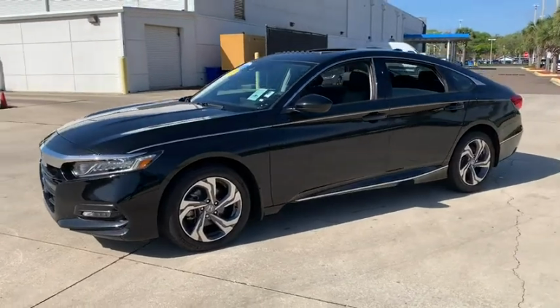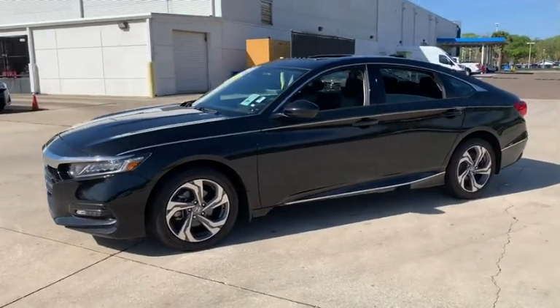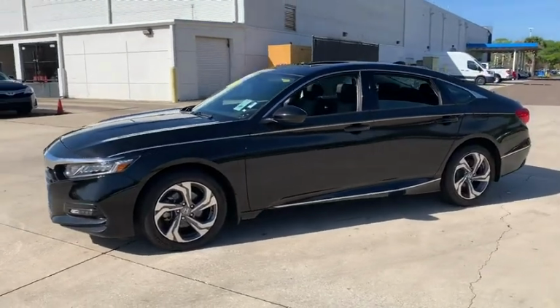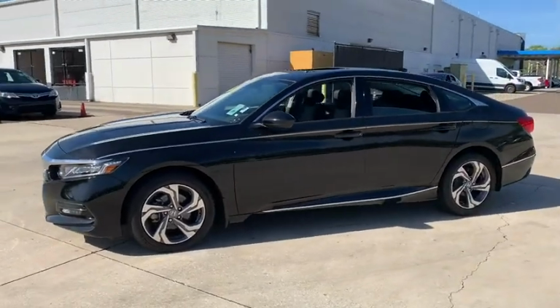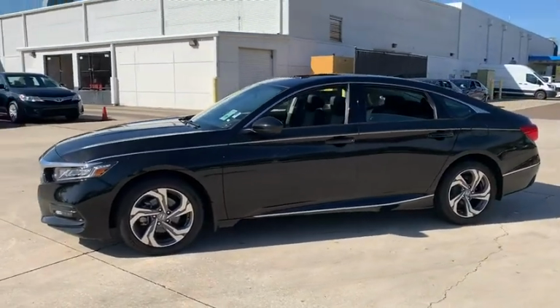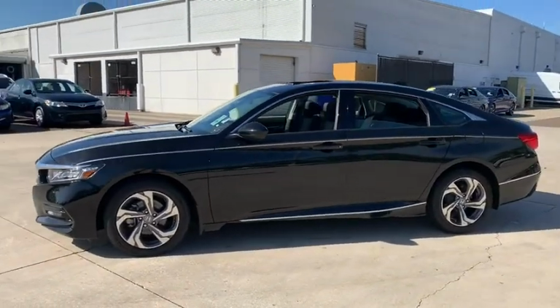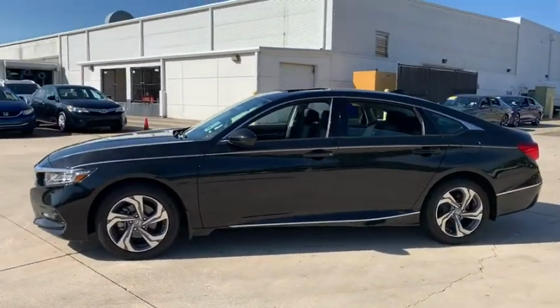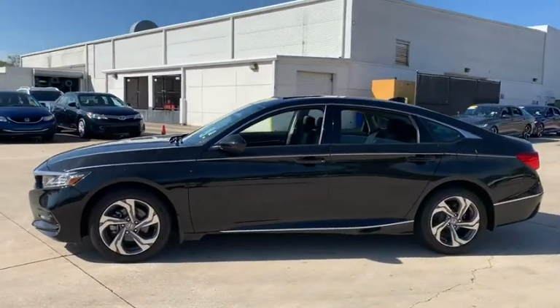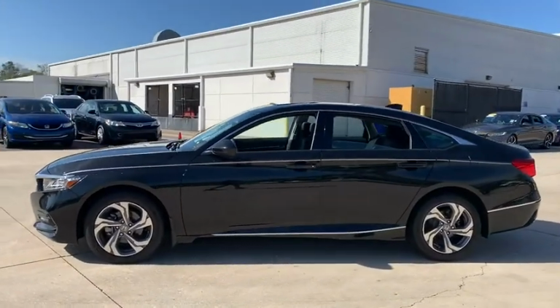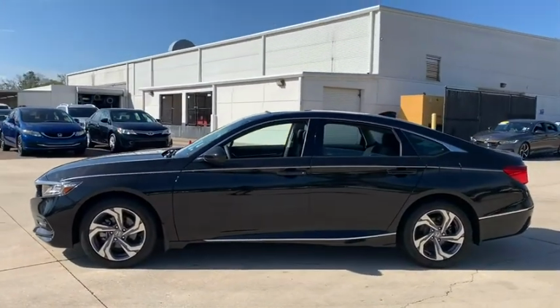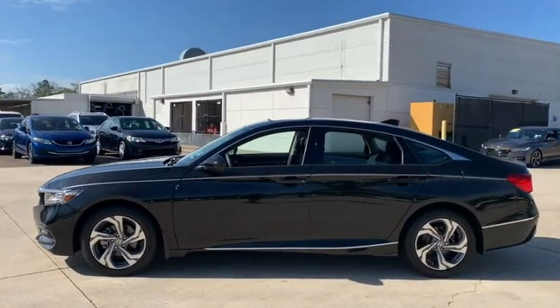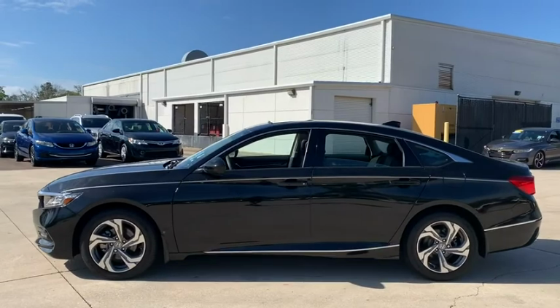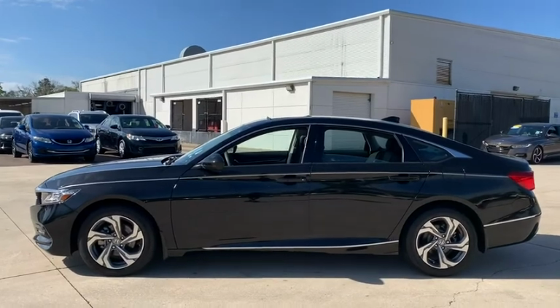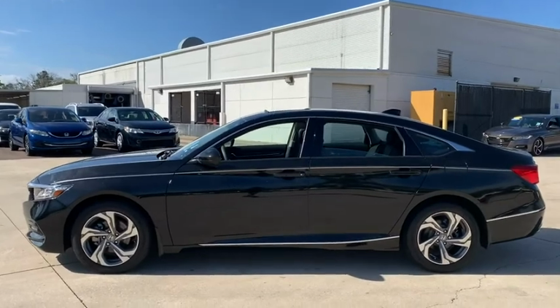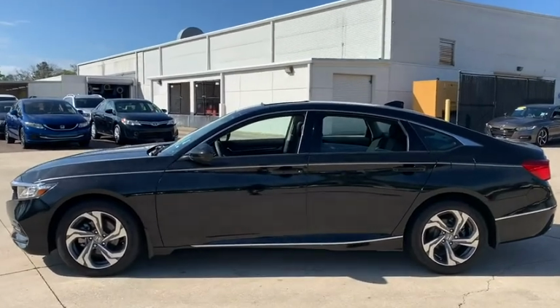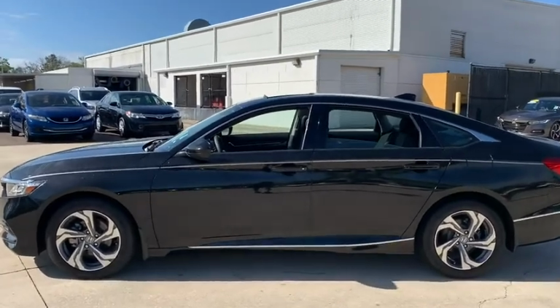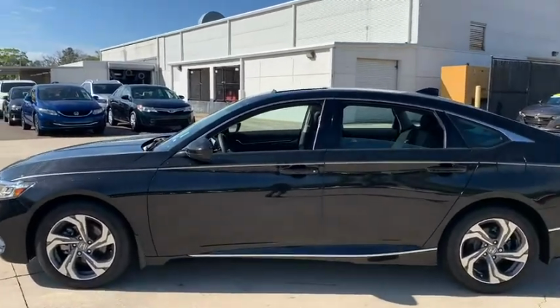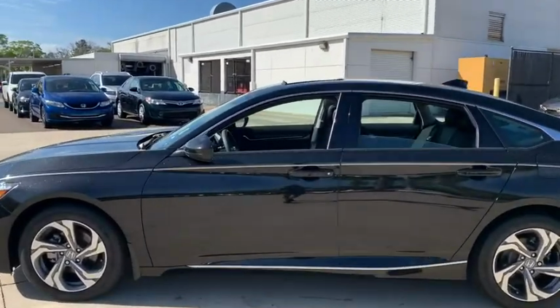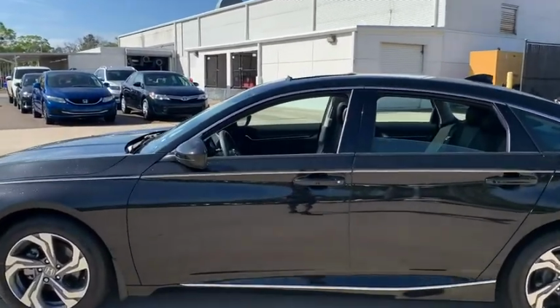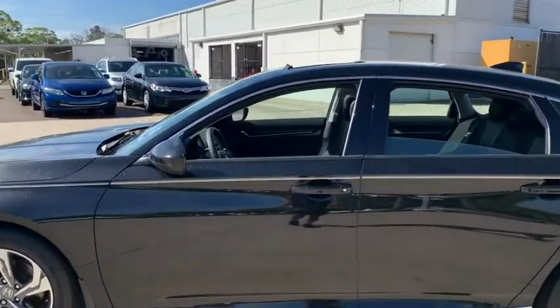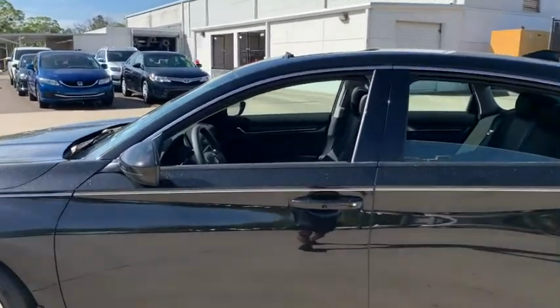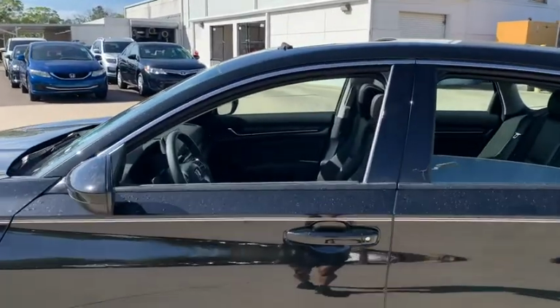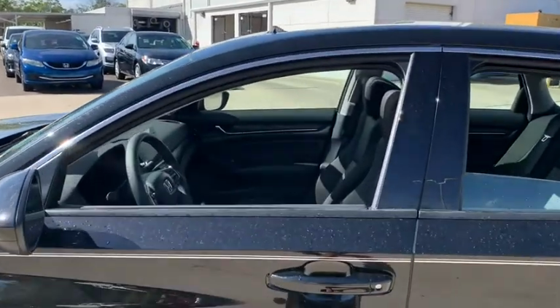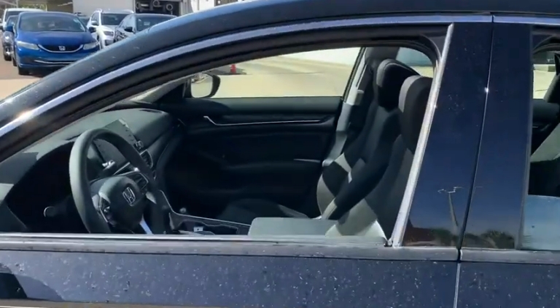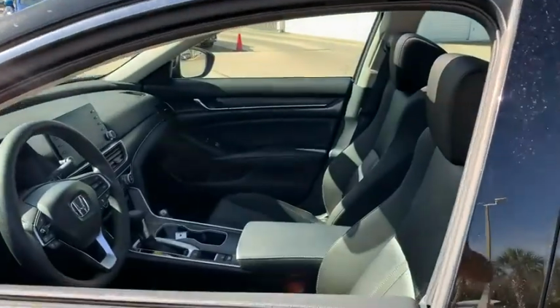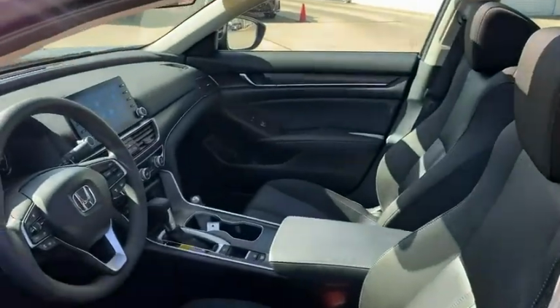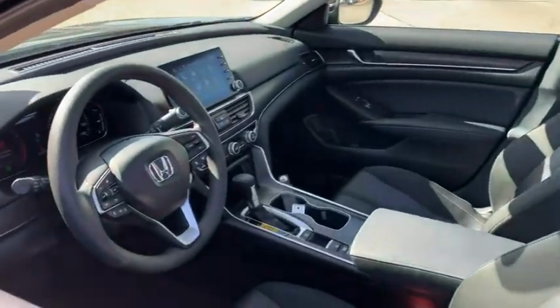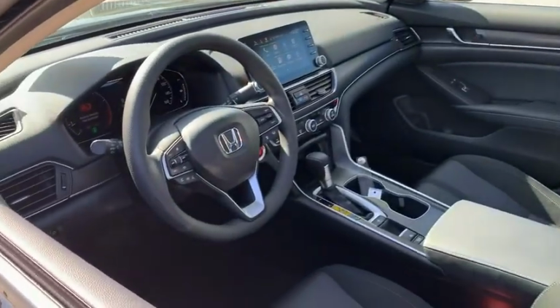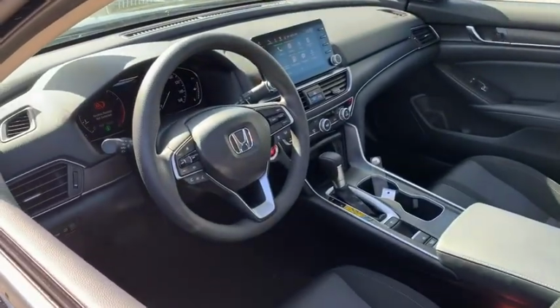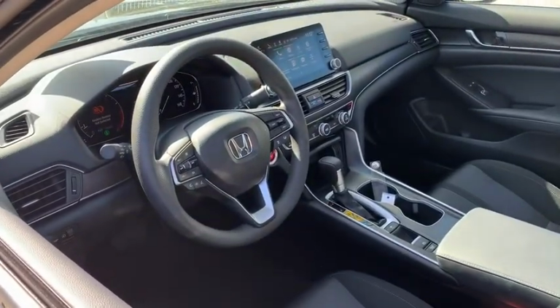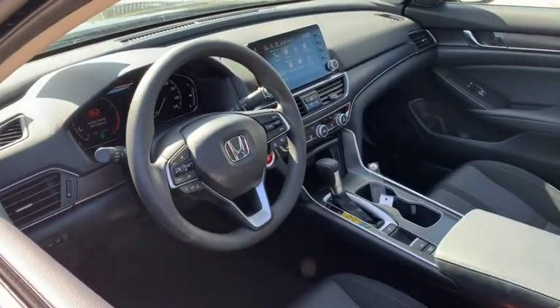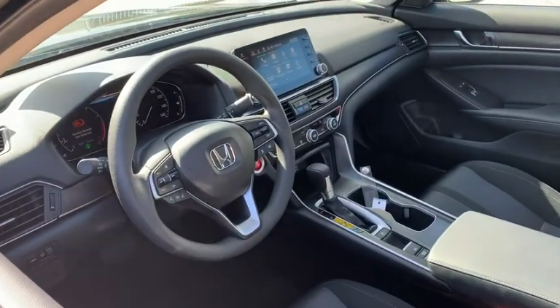This vehicle has less than 25,000 miles. Here are some of this vehicle's great options: traction control, dual airbags, one owner, alloy wheels, power steering, four-wheel disc brakes, eight speakers.